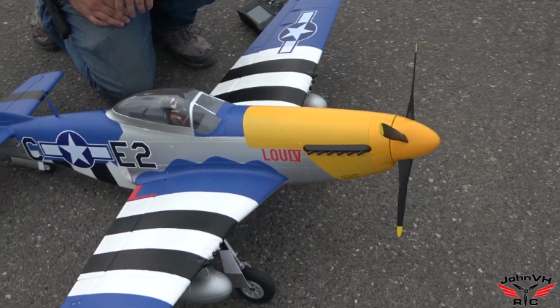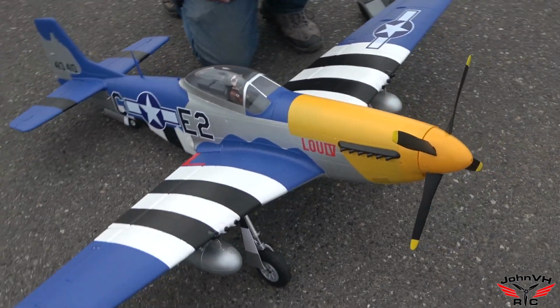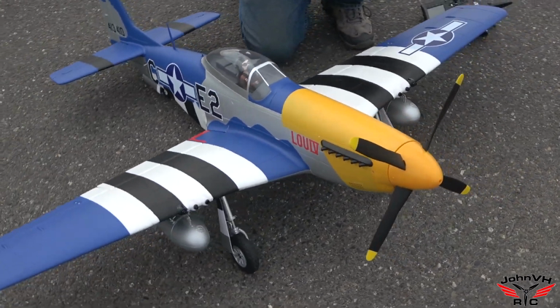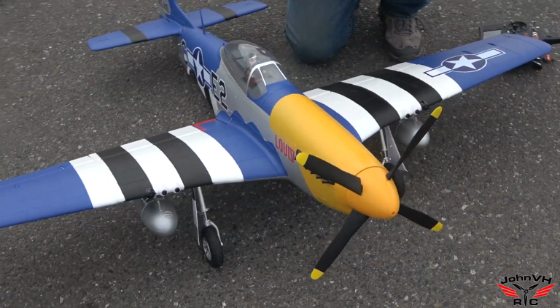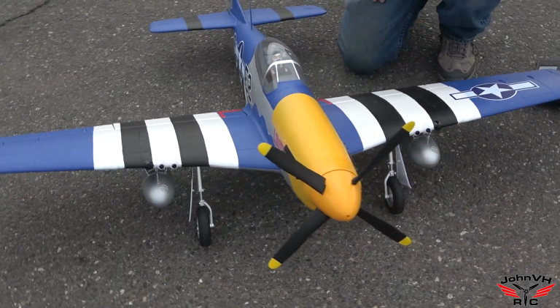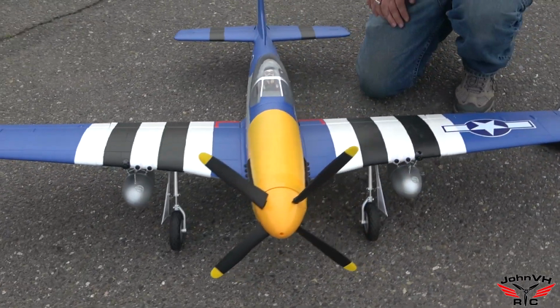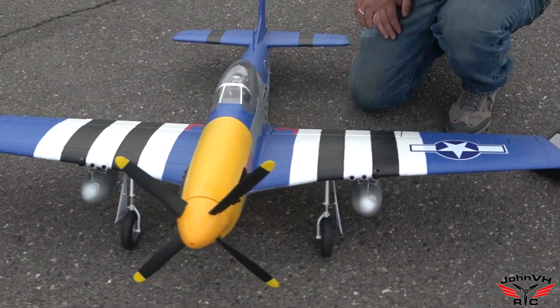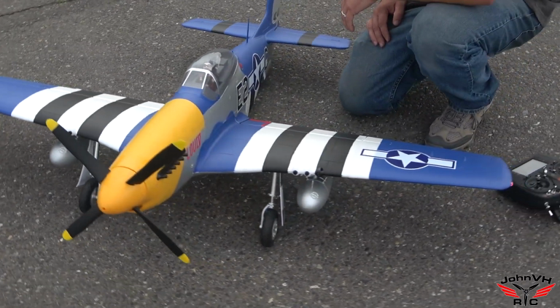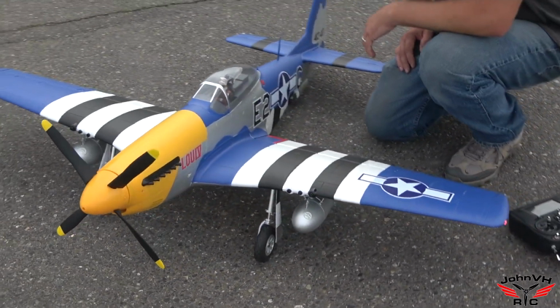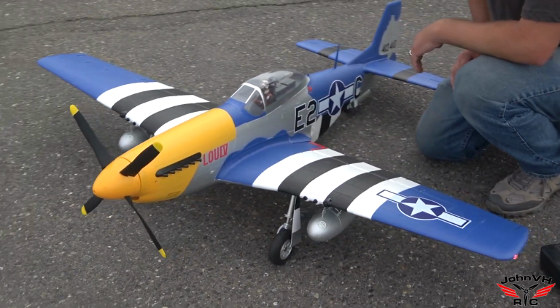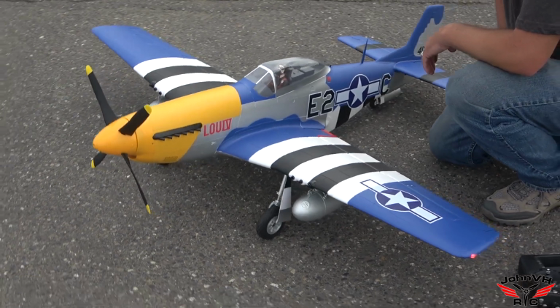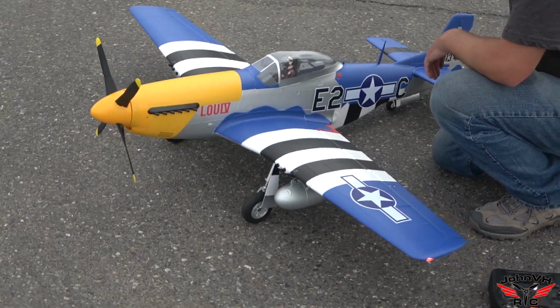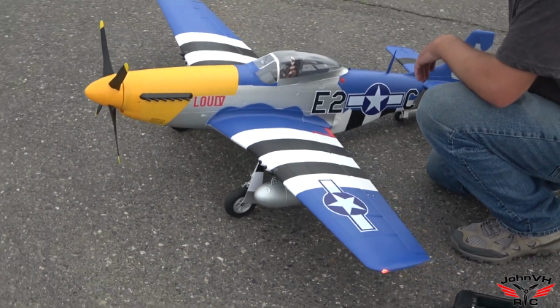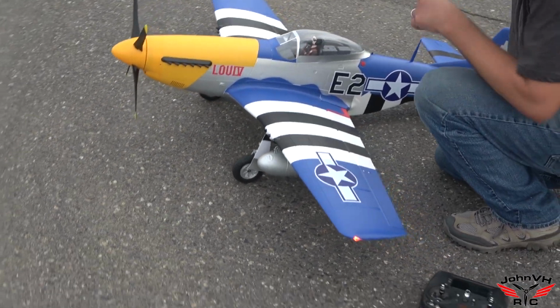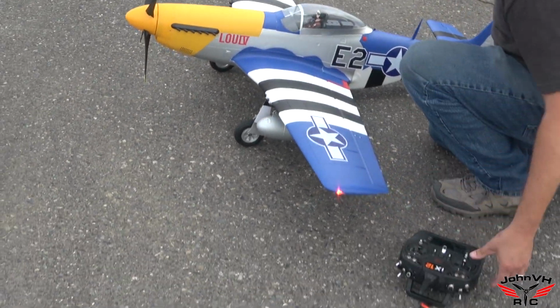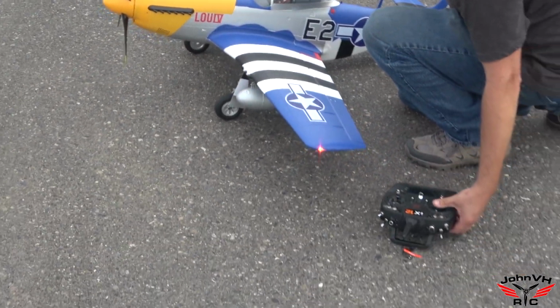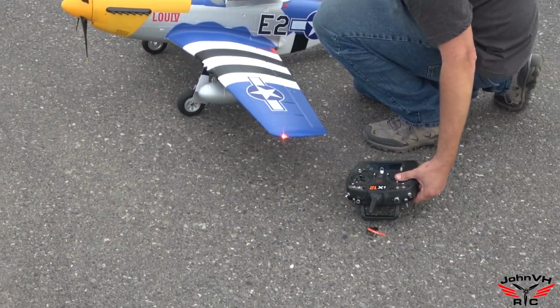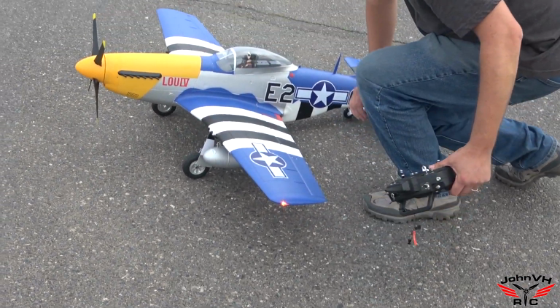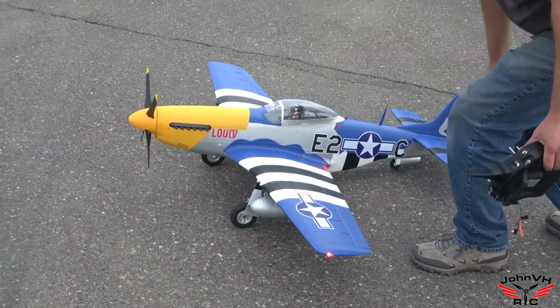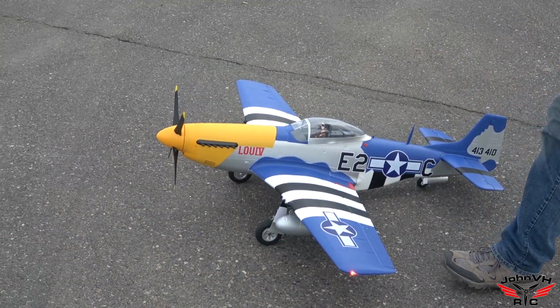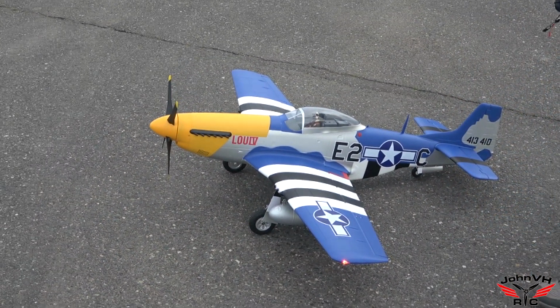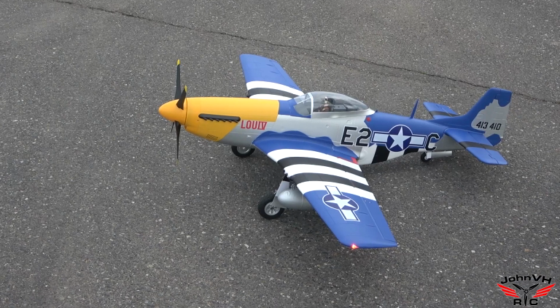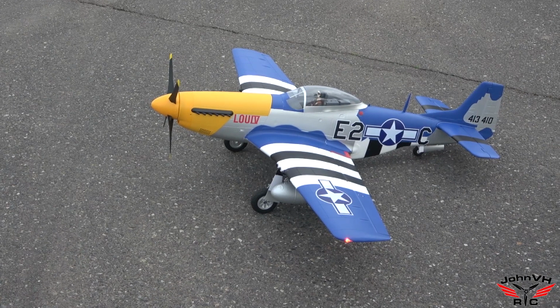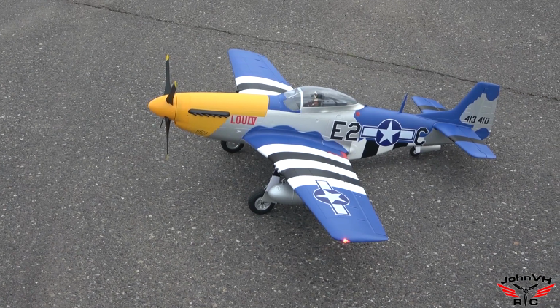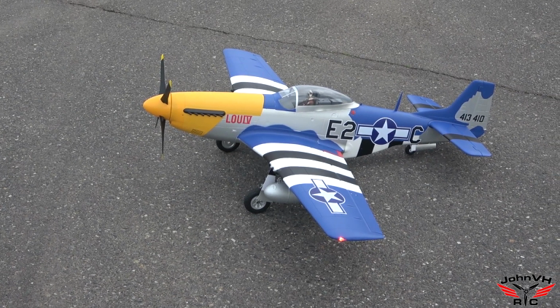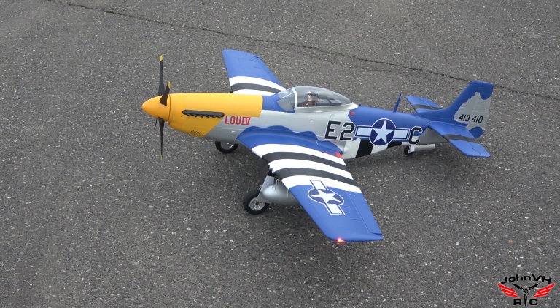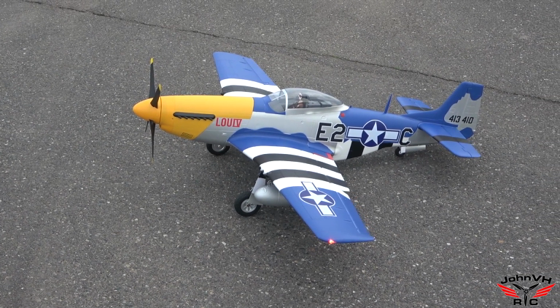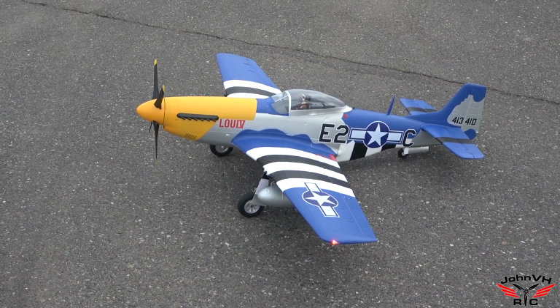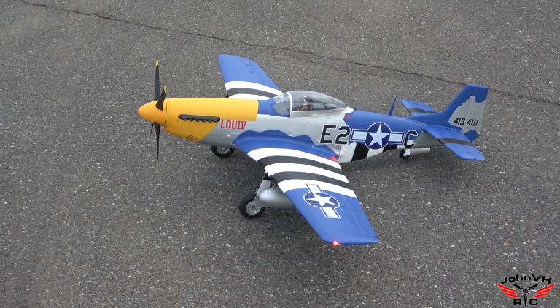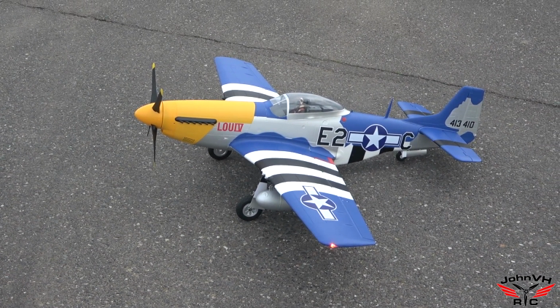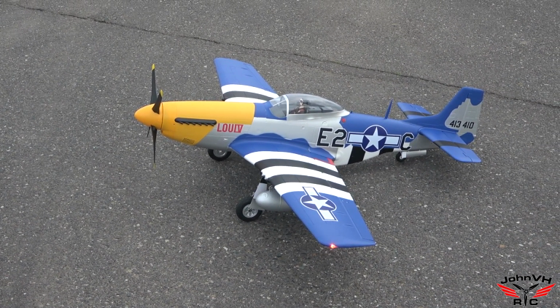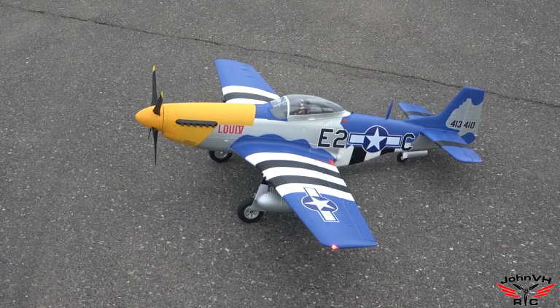Alright guys, here we go. We're going to do the maiden on the 1.5 P-51. It's a pretty calm day. We're going to try it off pavement — I know there's a tendency to bounce, but we're going to cross our fingers and hope that doesn't happen. So without further ado, let's see what we get.